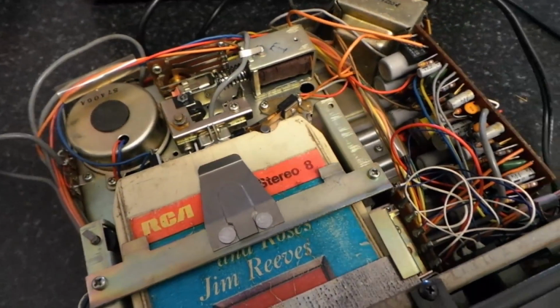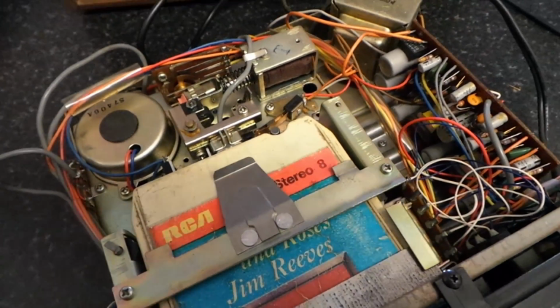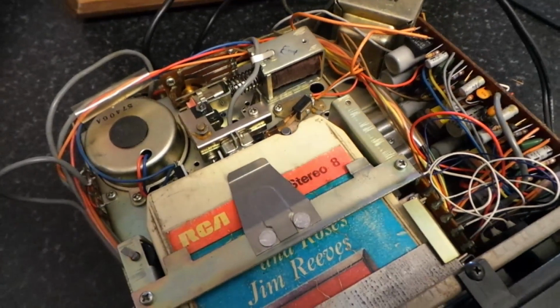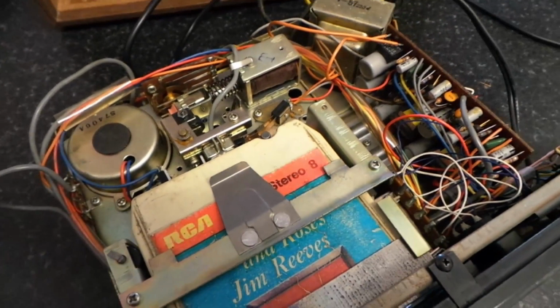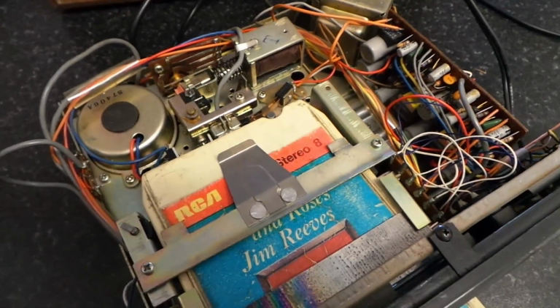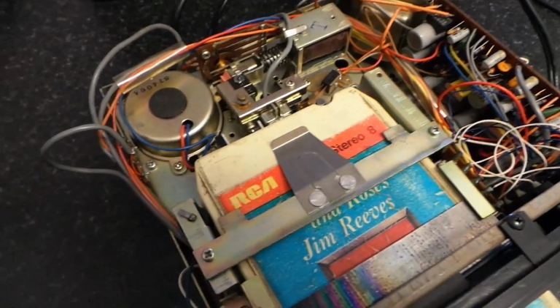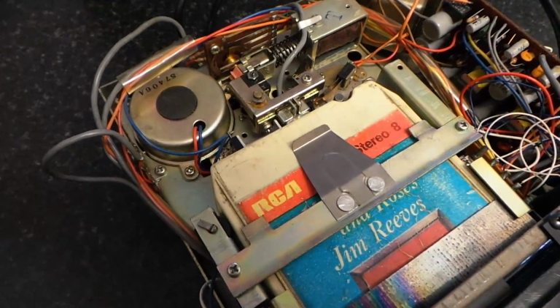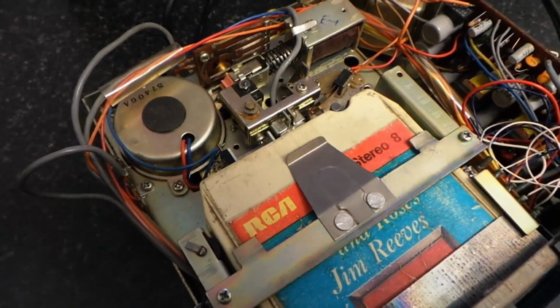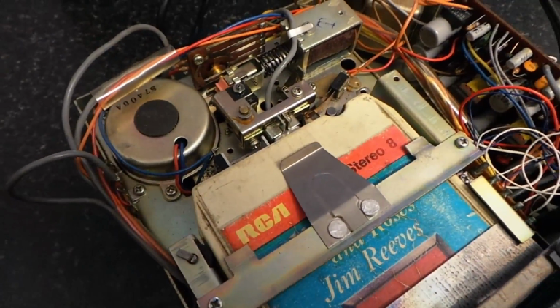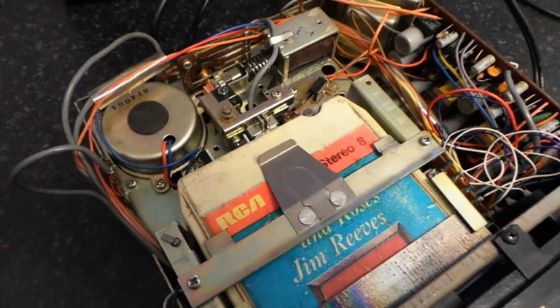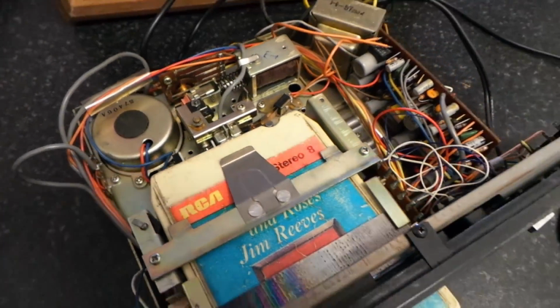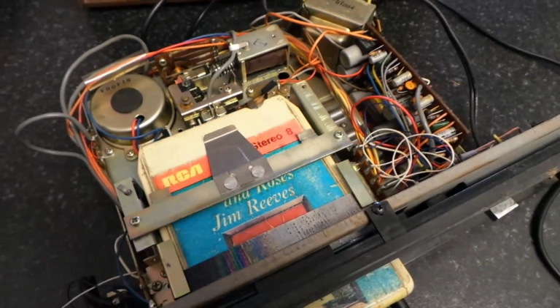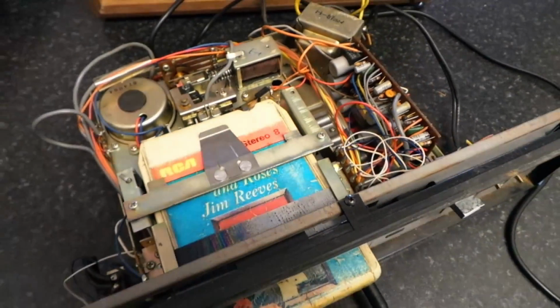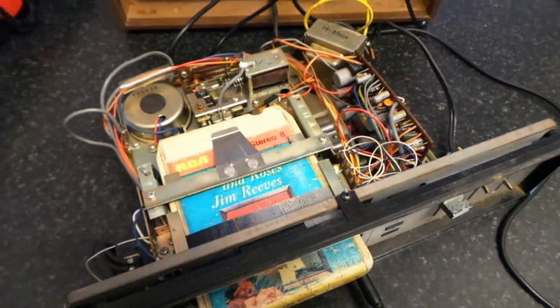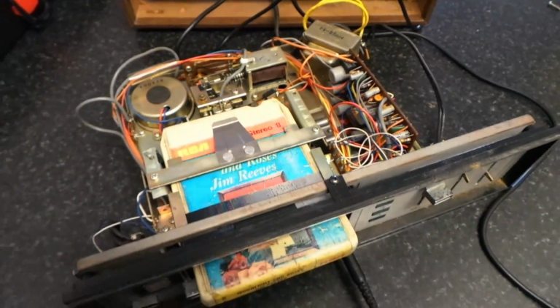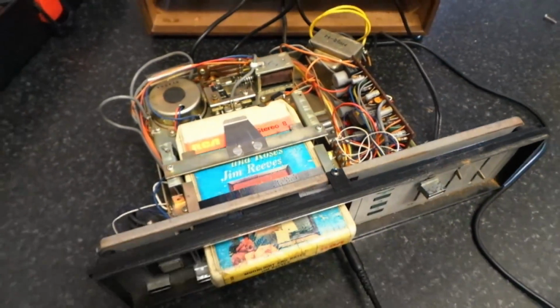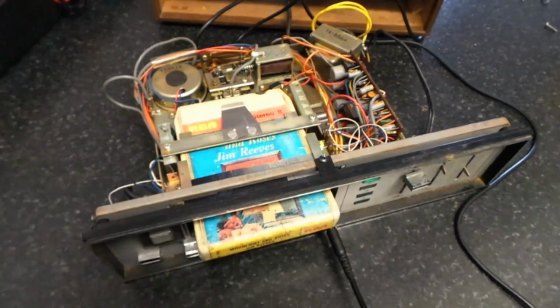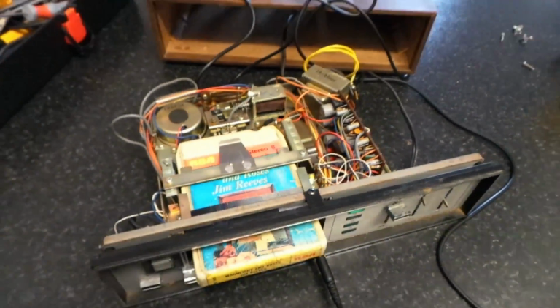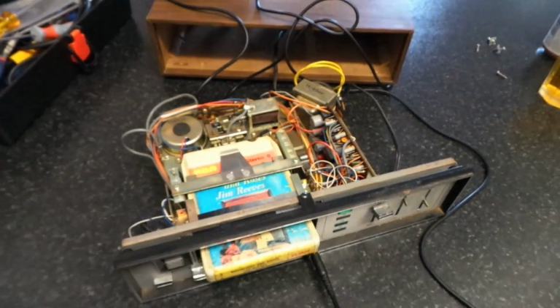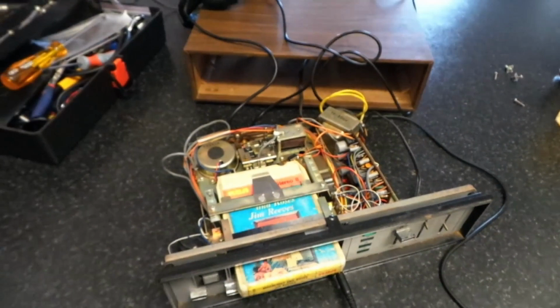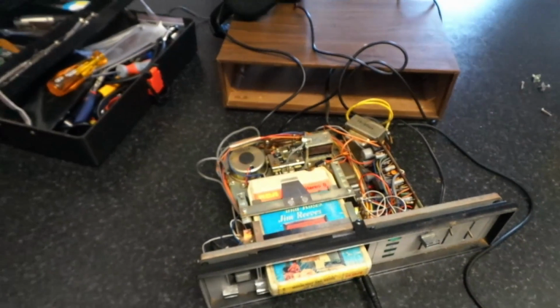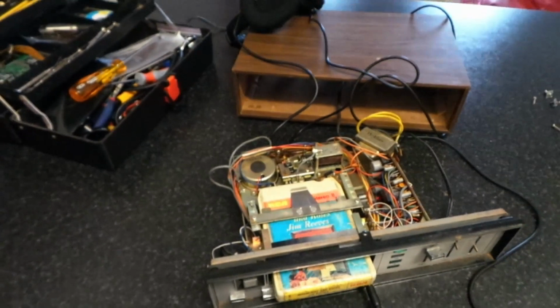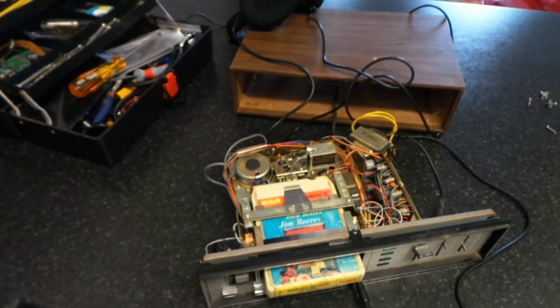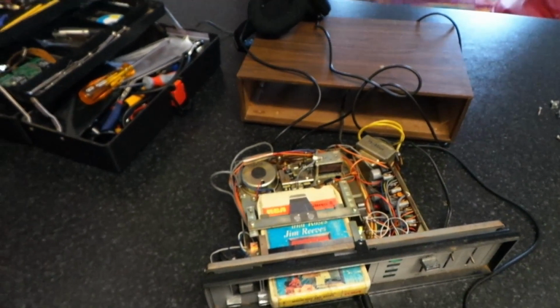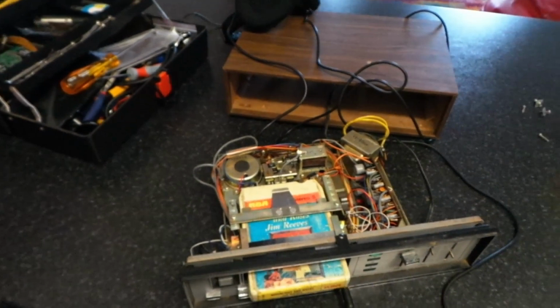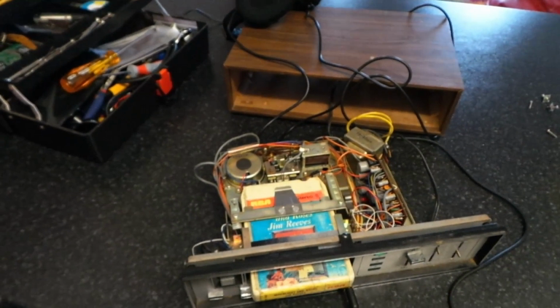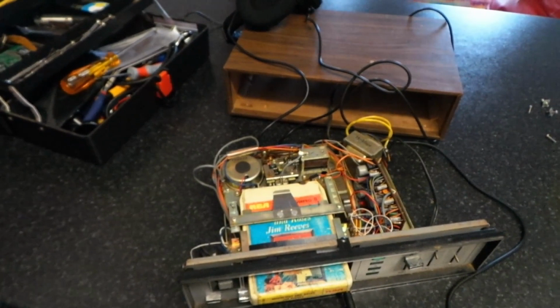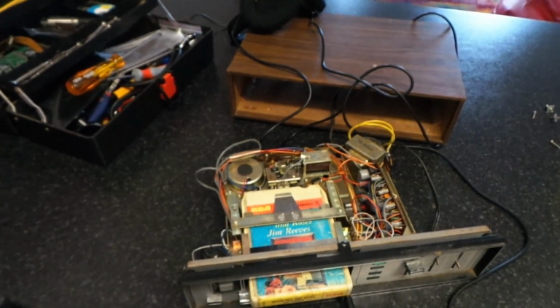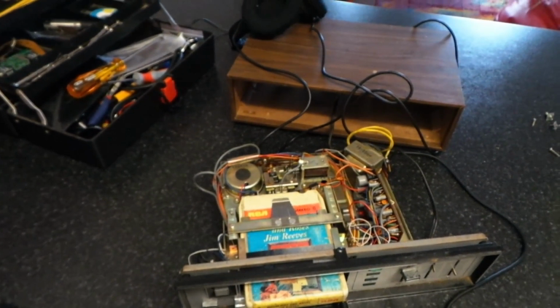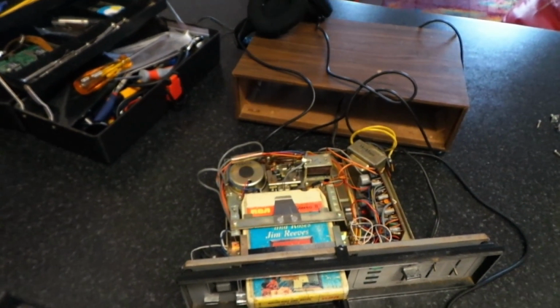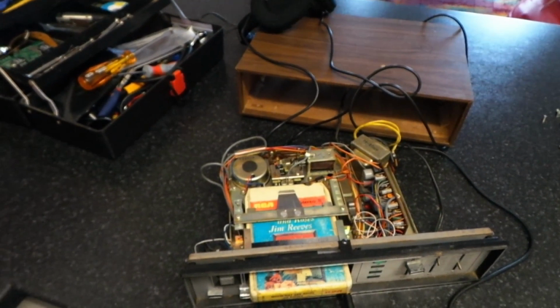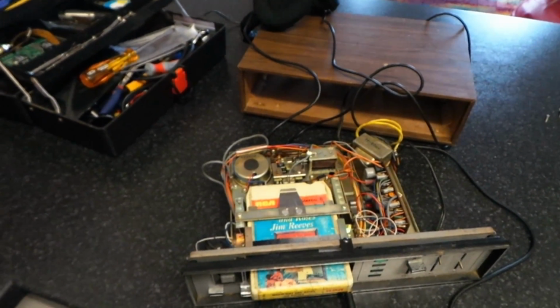So we'll put it on the bench and we'll give it a good old clean up with some deoxit and some fresh grease, and we'll plug it into the amp and see what we get out of it. So stay tuned for that, and as always, thanks for watching and we'll see you next time.